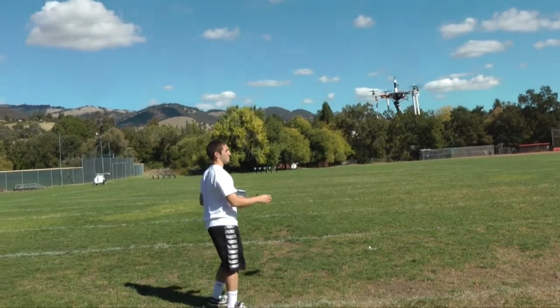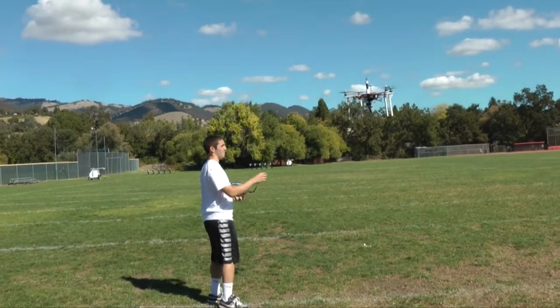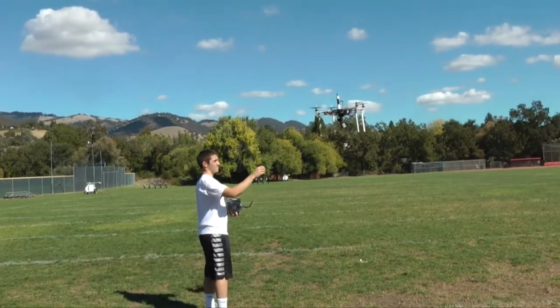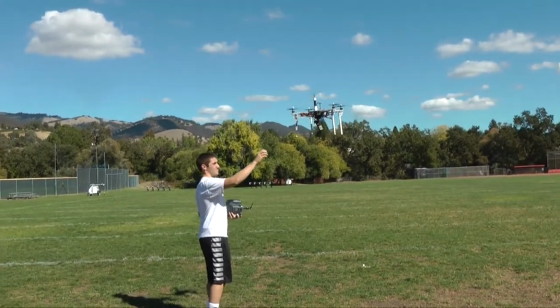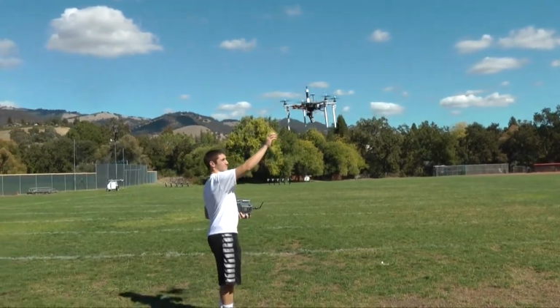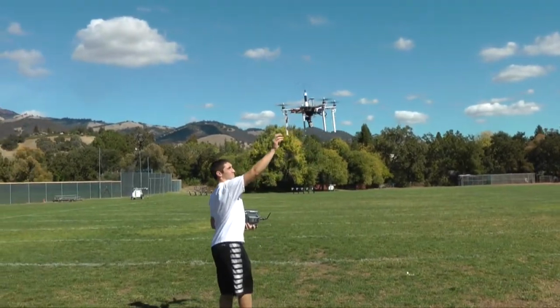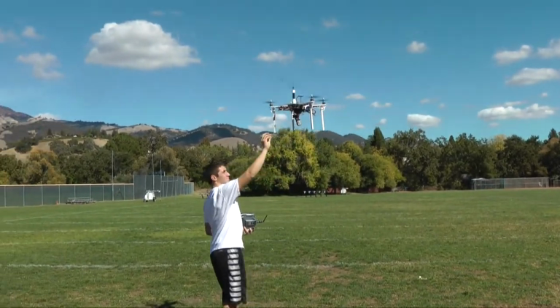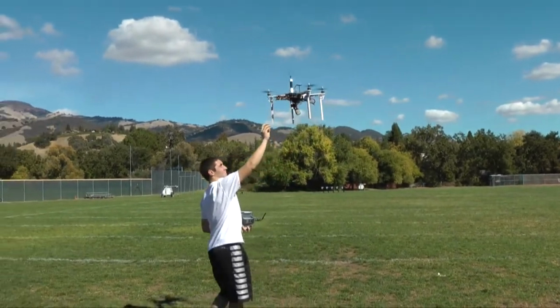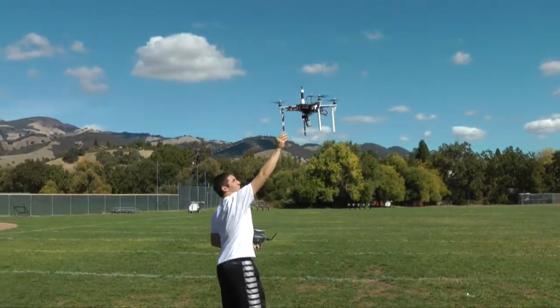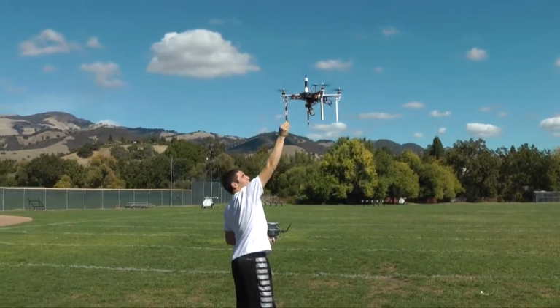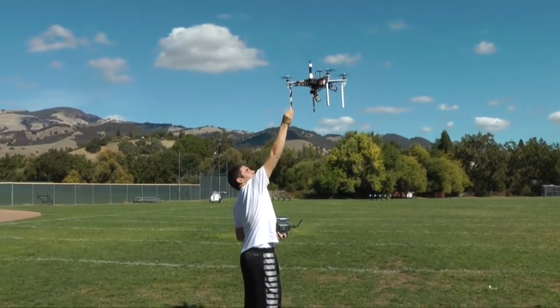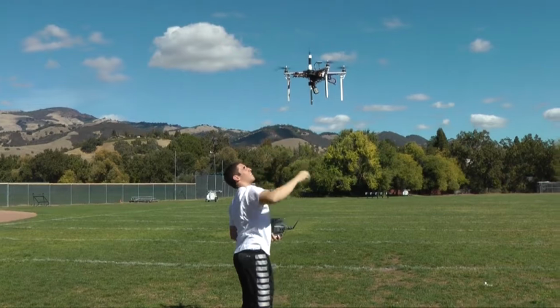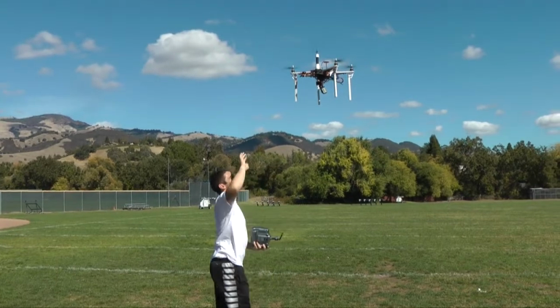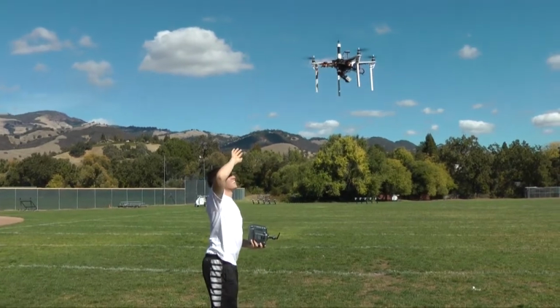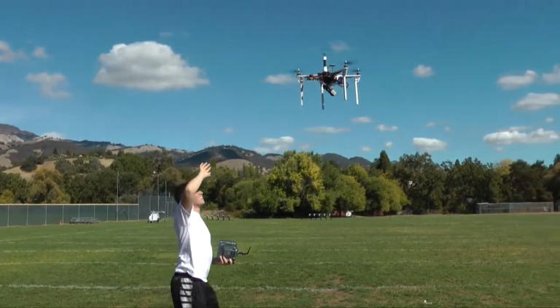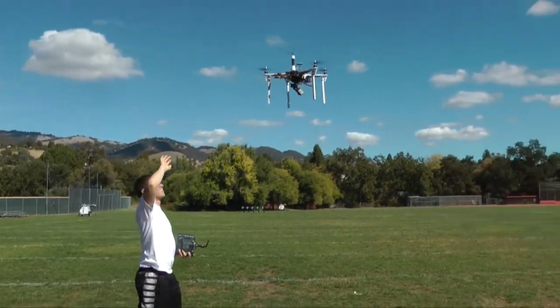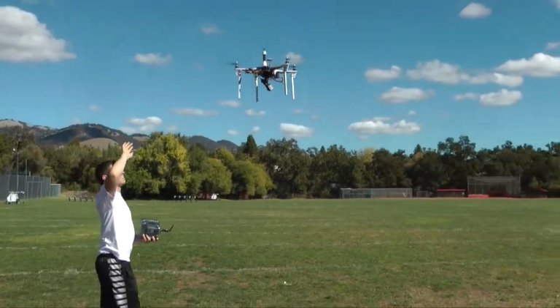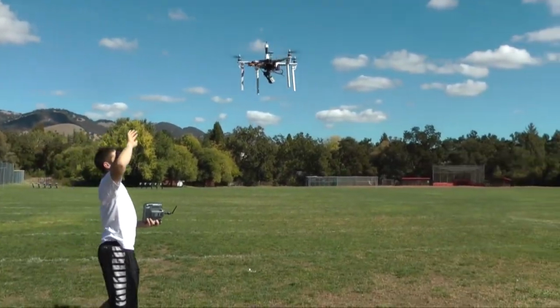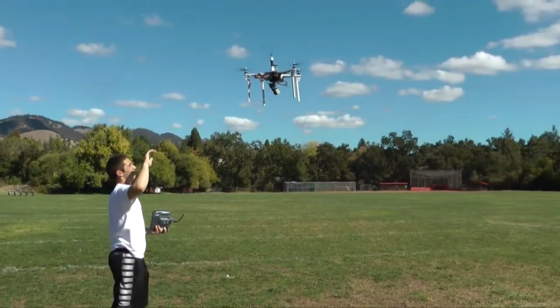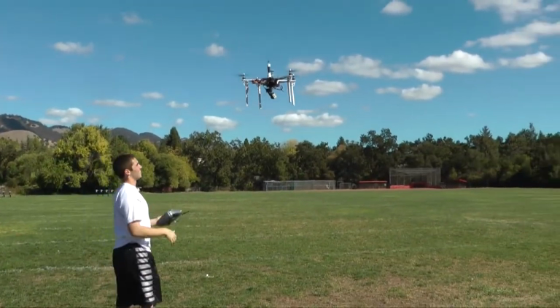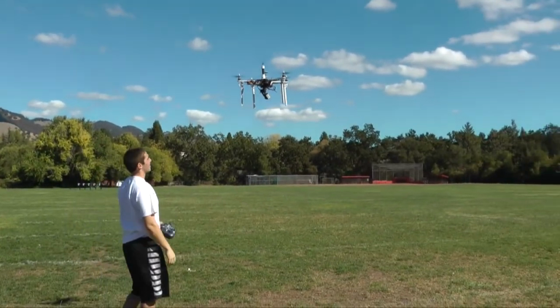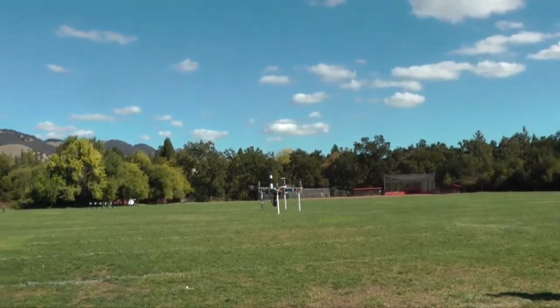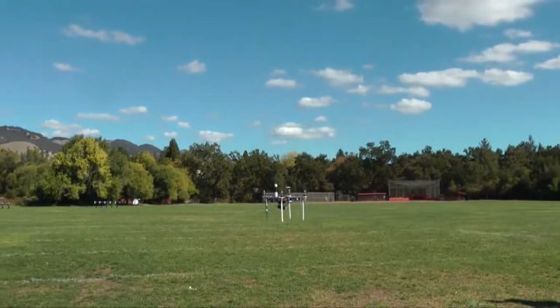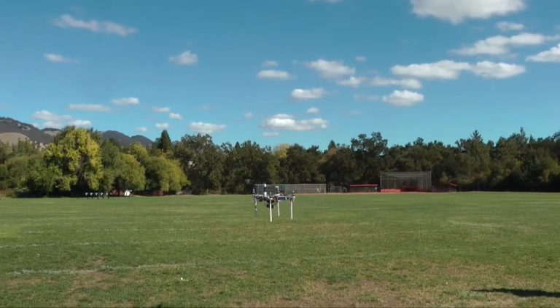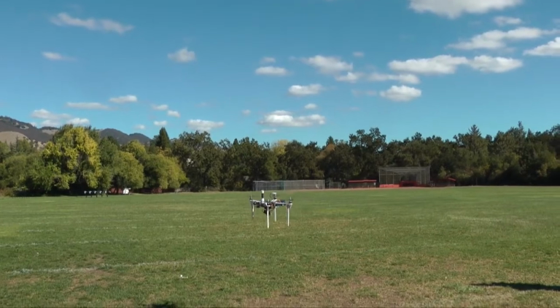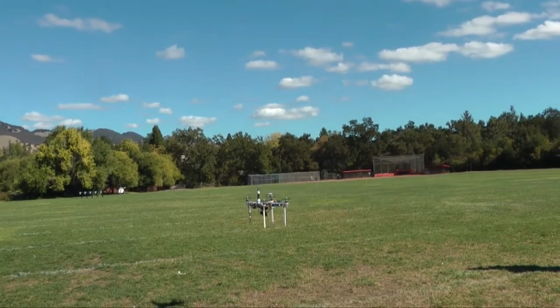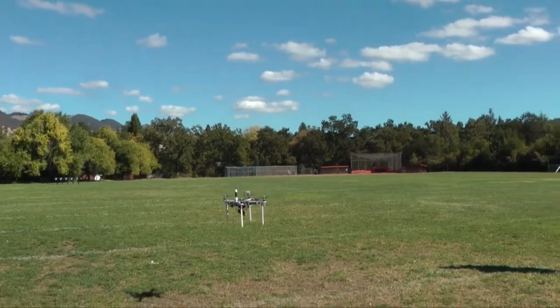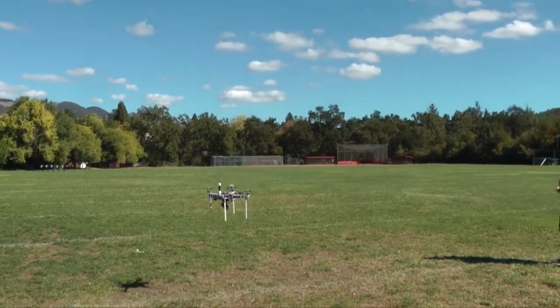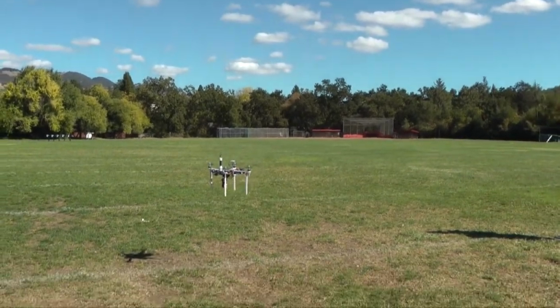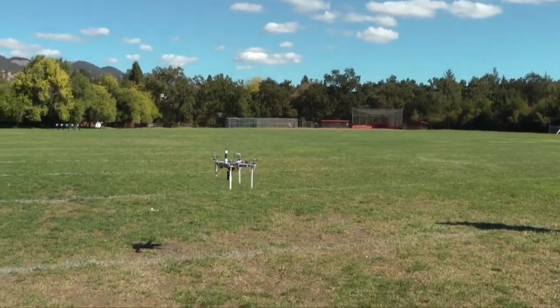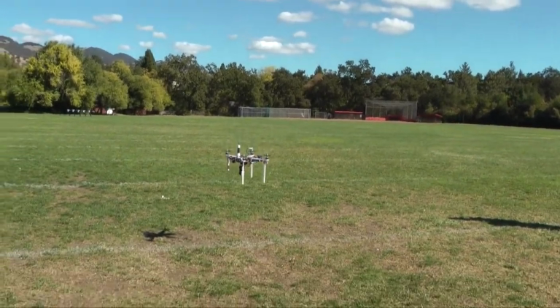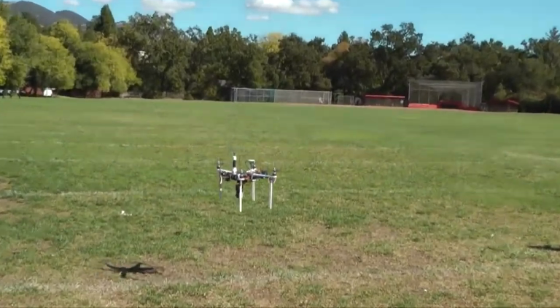Here I am demonstrating the stability of the GPS feature with wind. Next, I will switch the computer to use the gyroscopes to detect and correct movements of the aircraft.